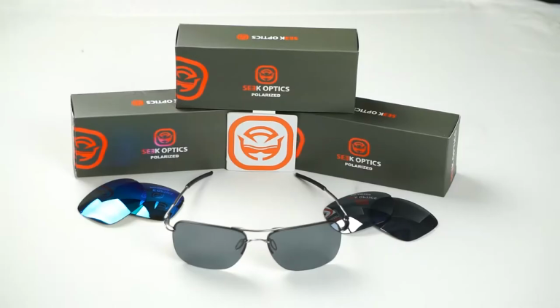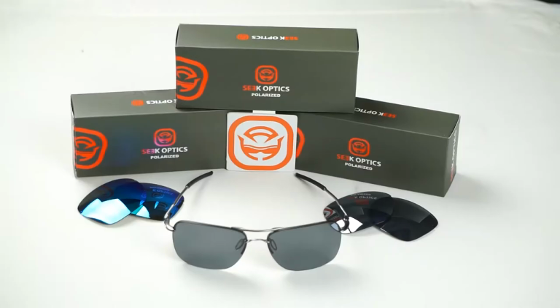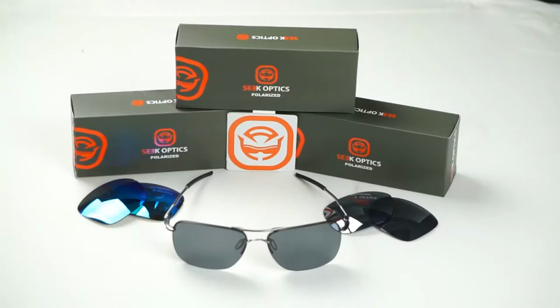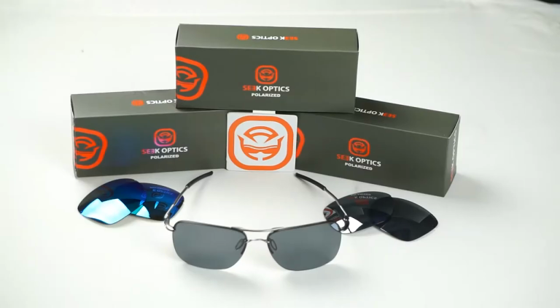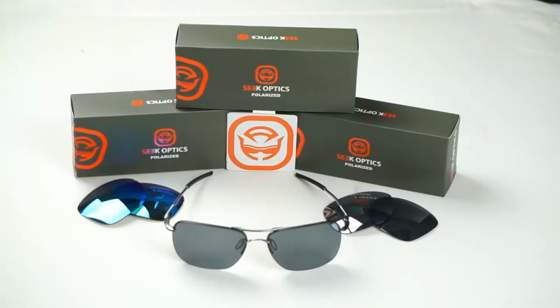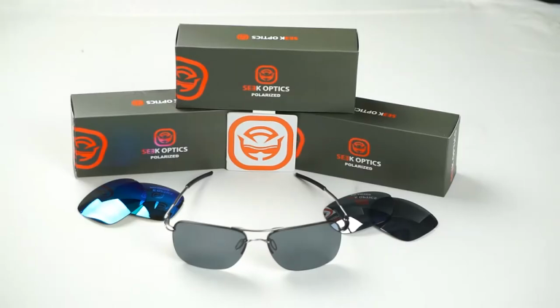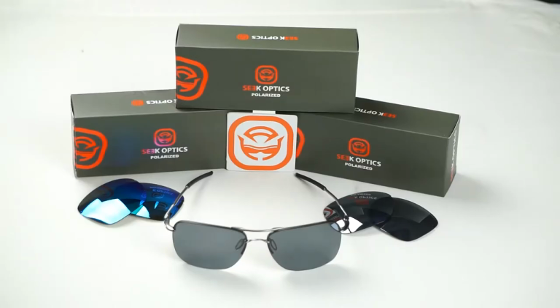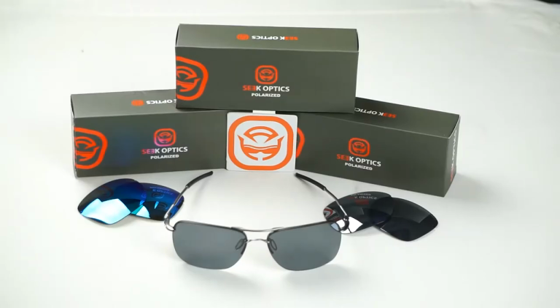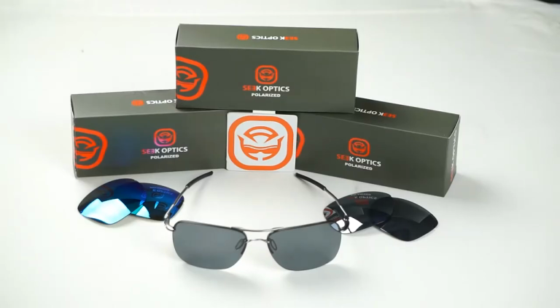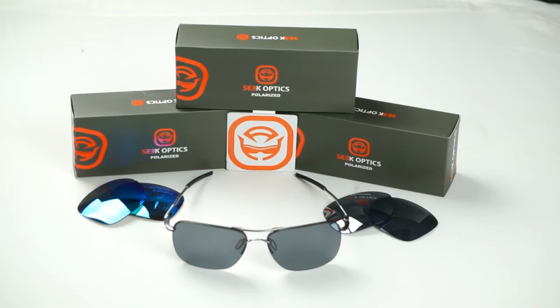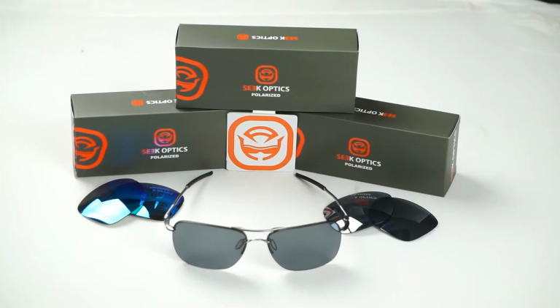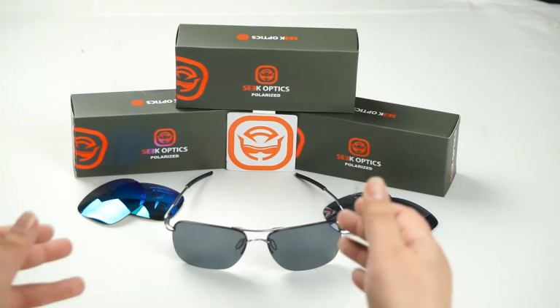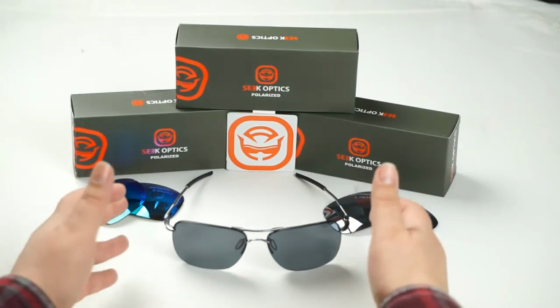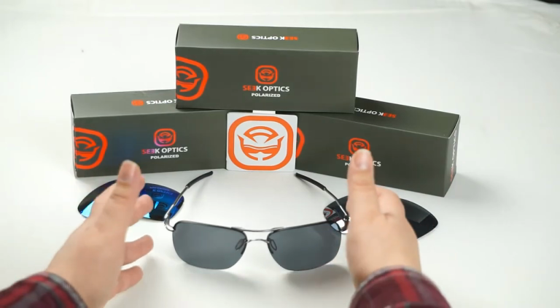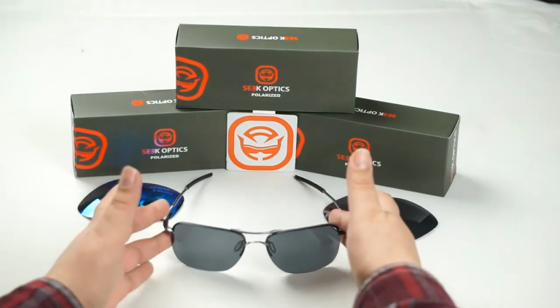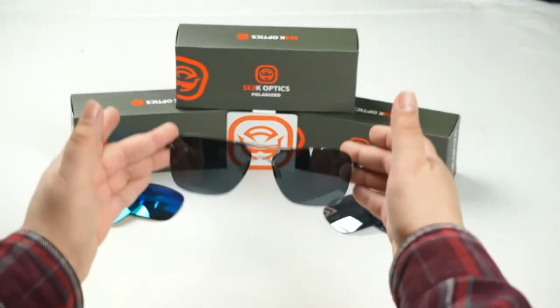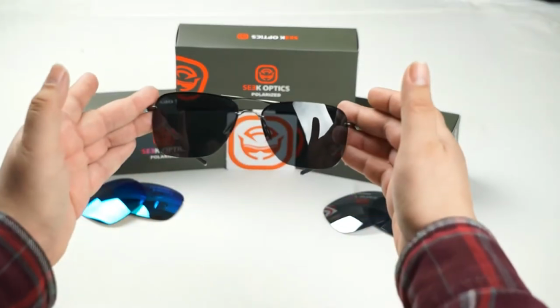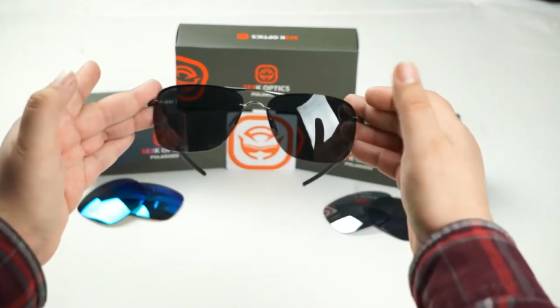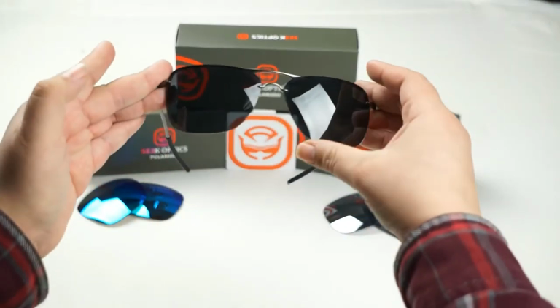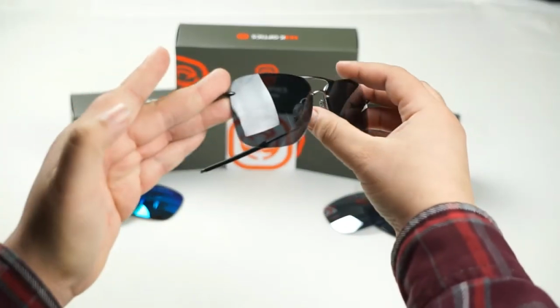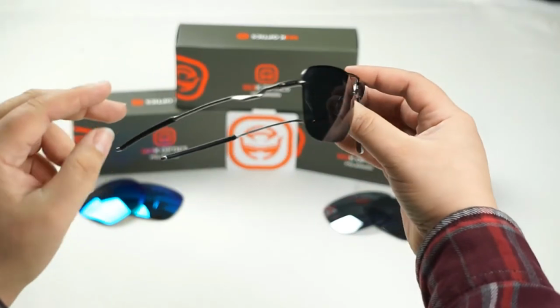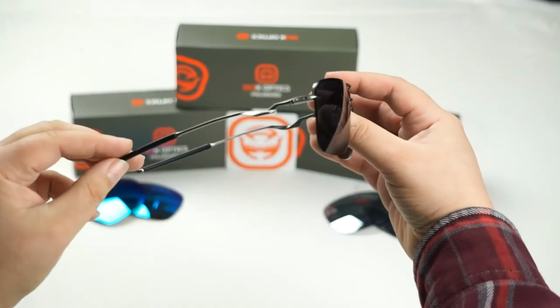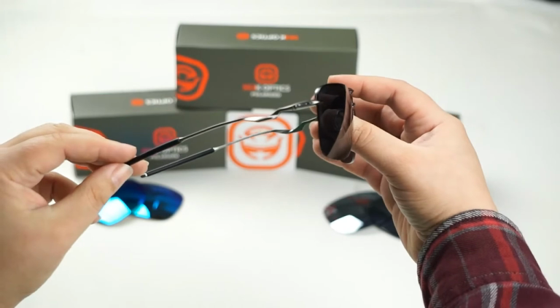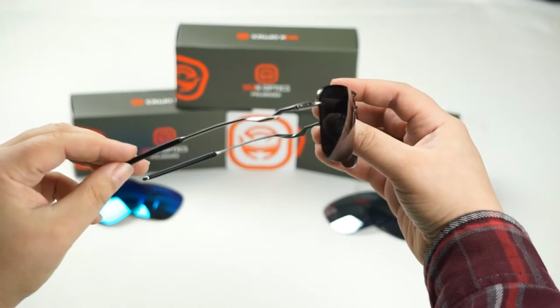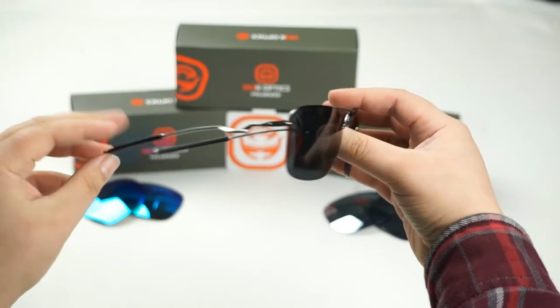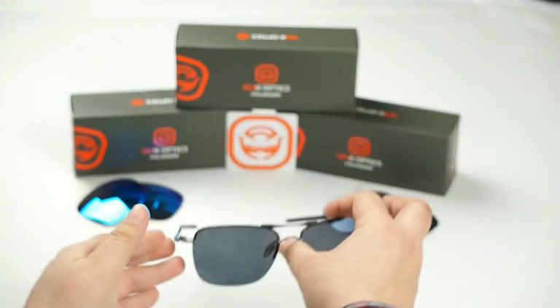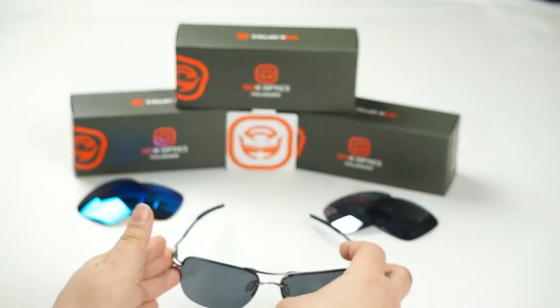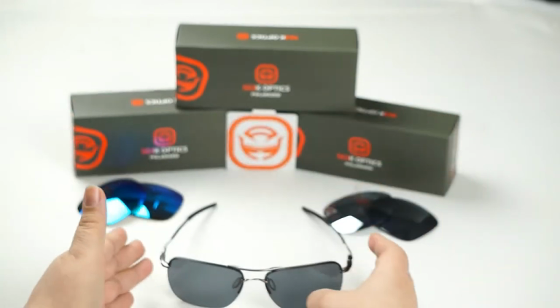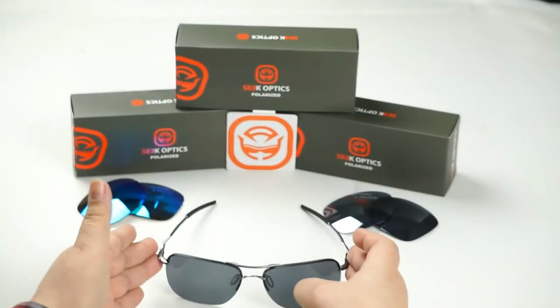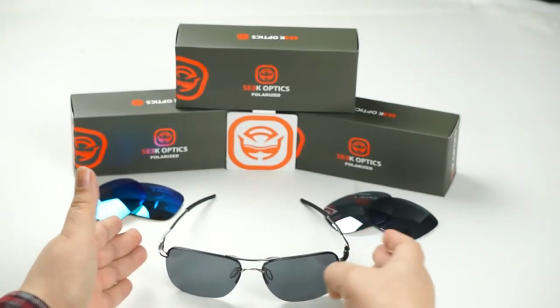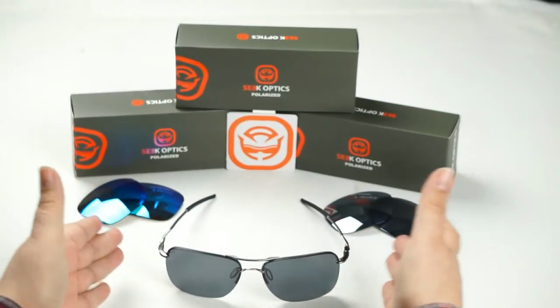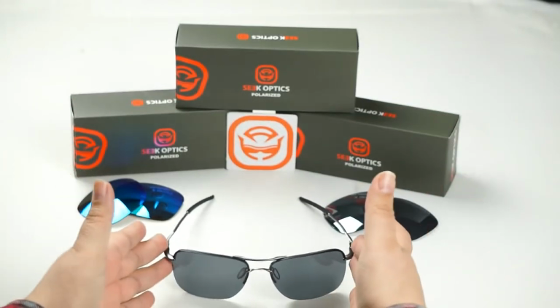Hey guys, this is Cindy with SeekOptics.com and today we're going to show you how to replace the lenses on your Oakley Tail Hooks. So let's get started.